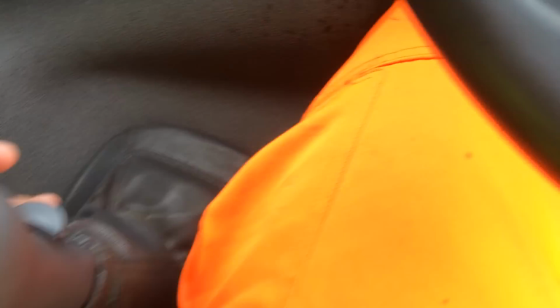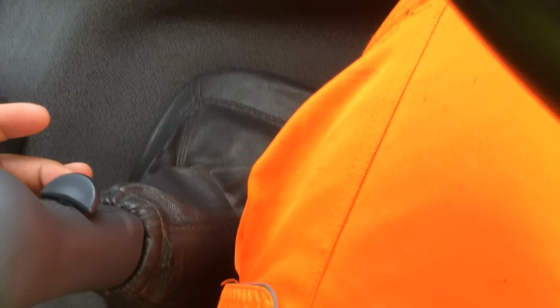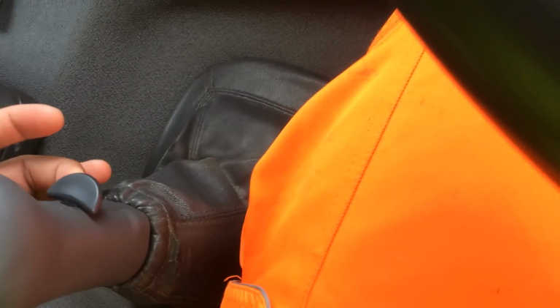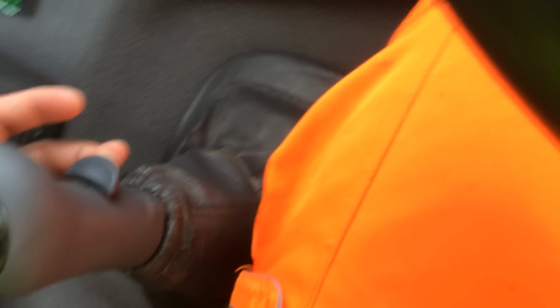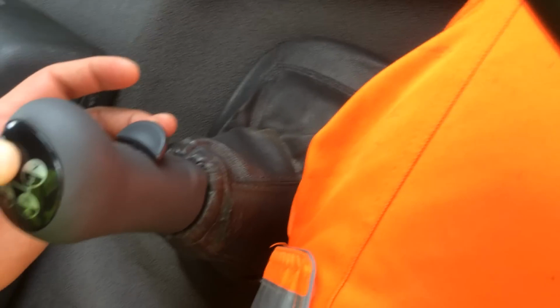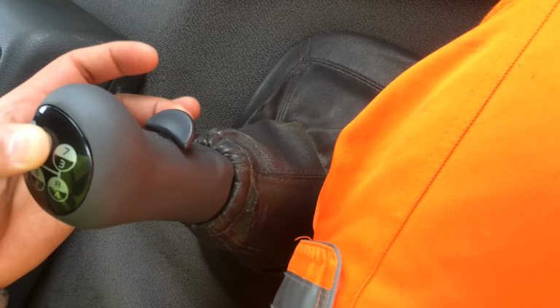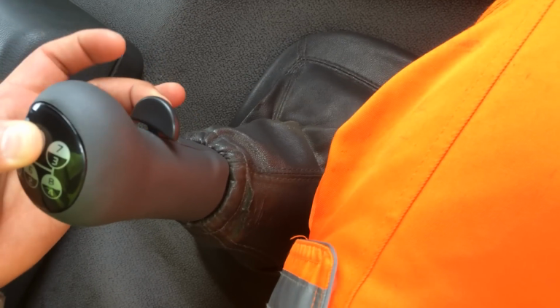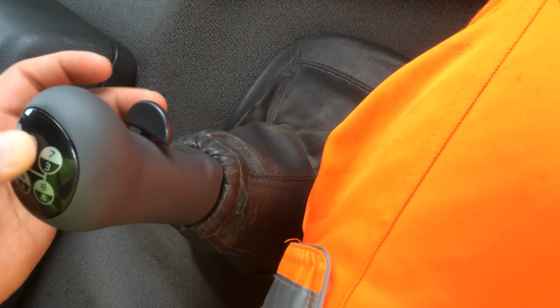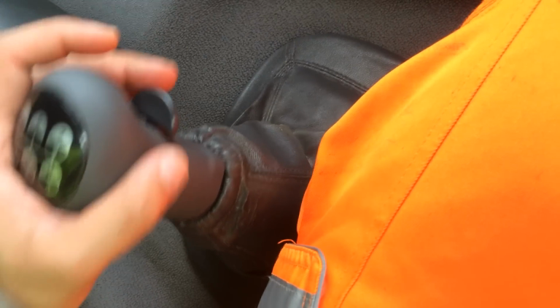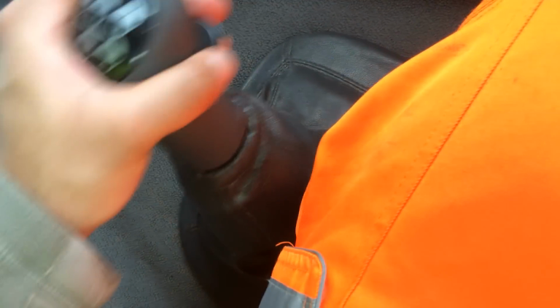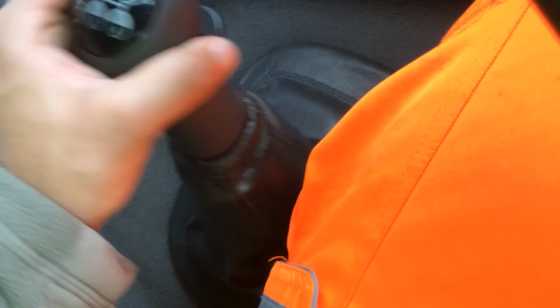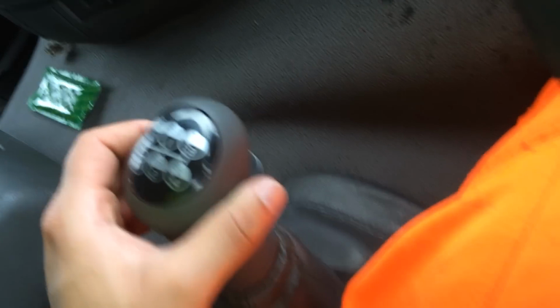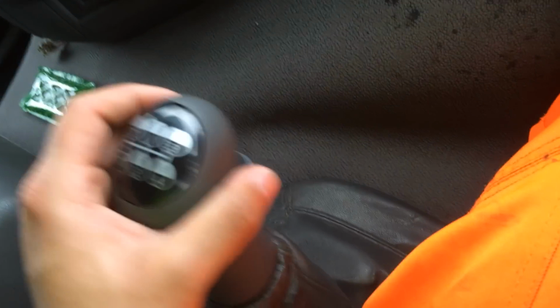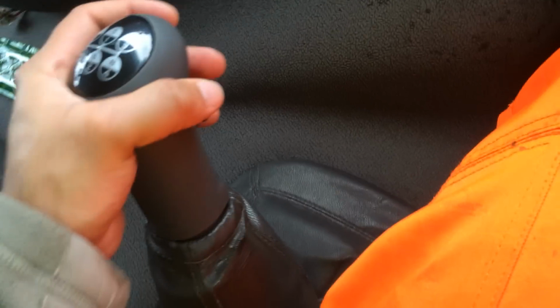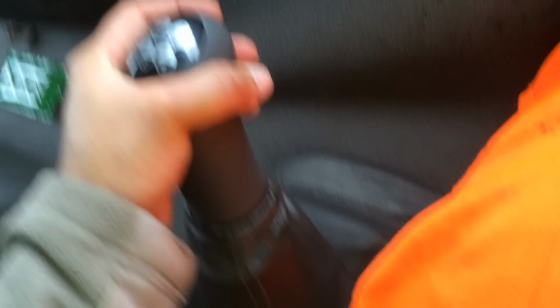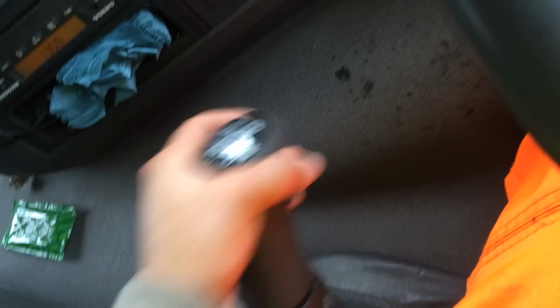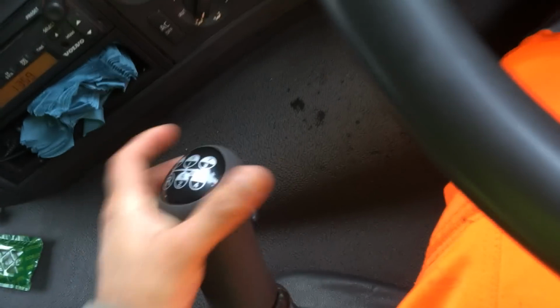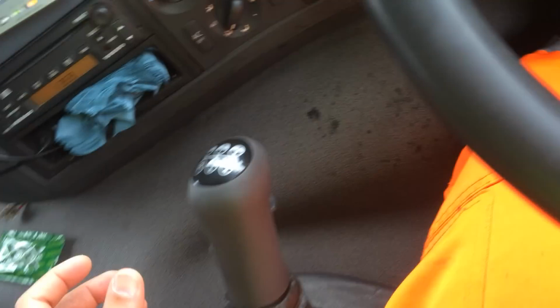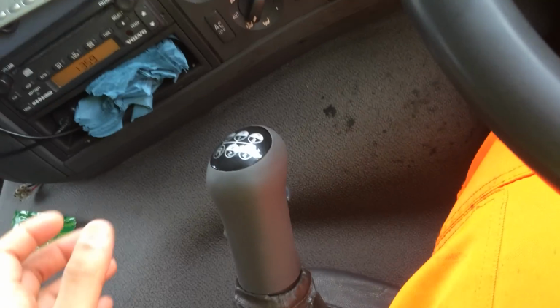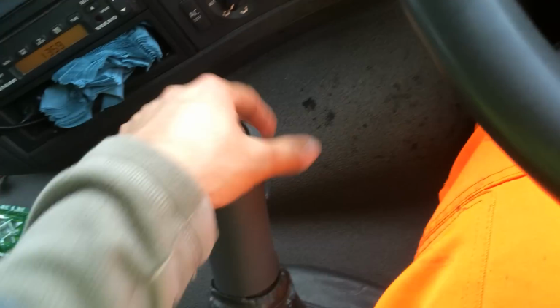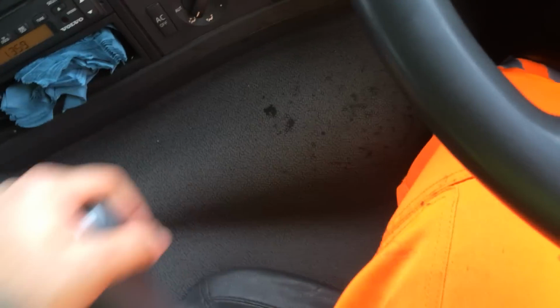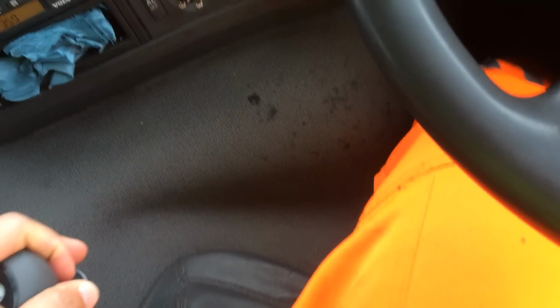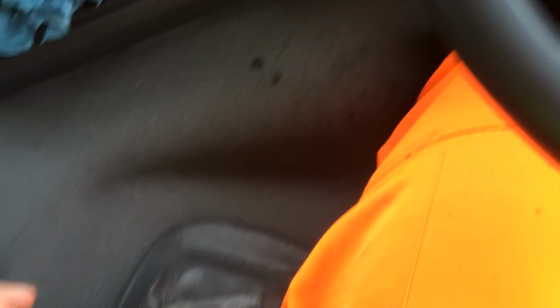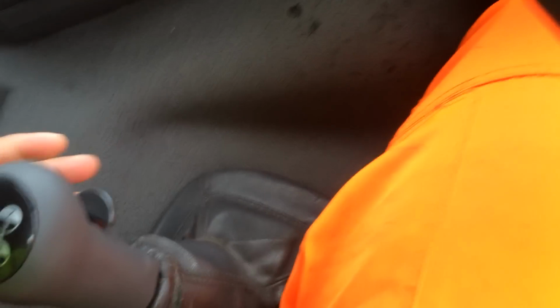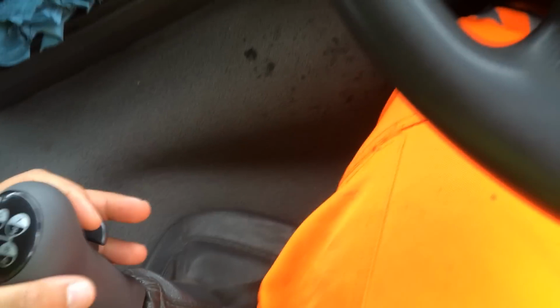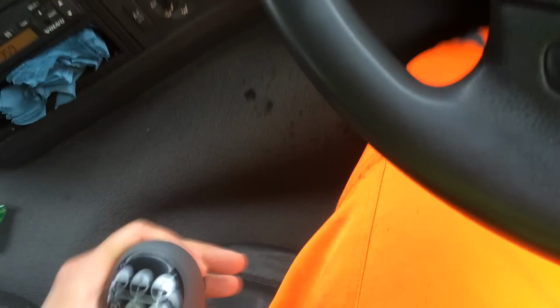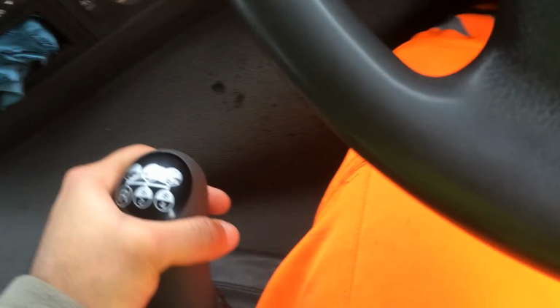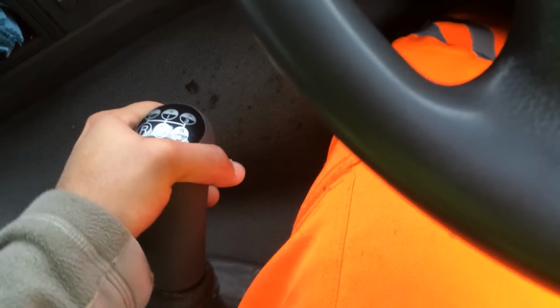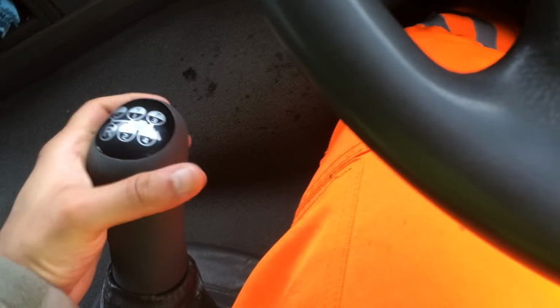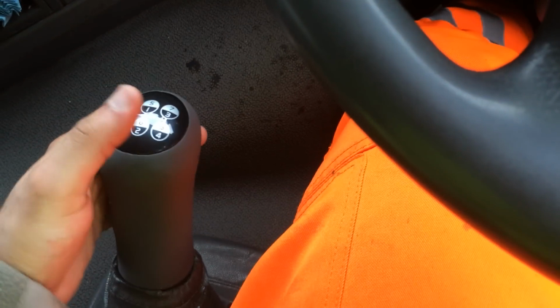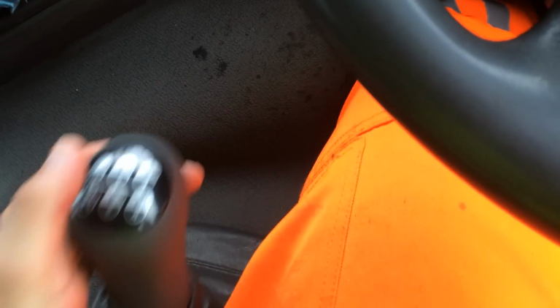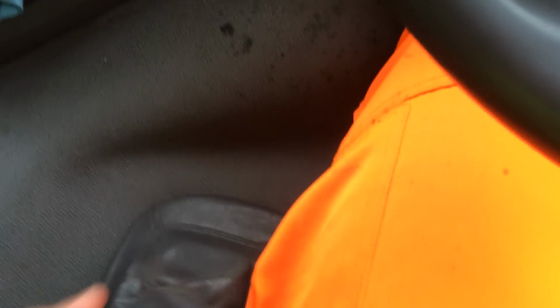And if I want to select 5th, press this button up and change to 5th gear. So 6th, 7th, 8th.